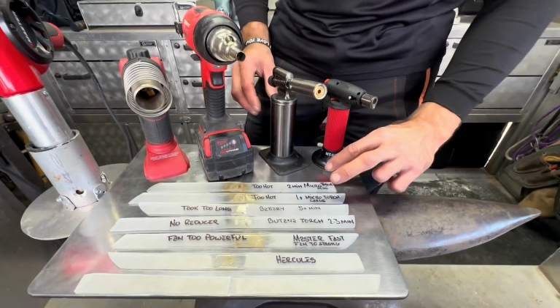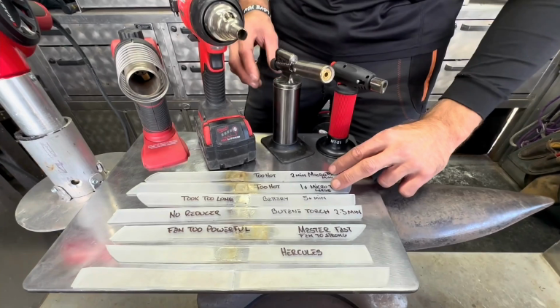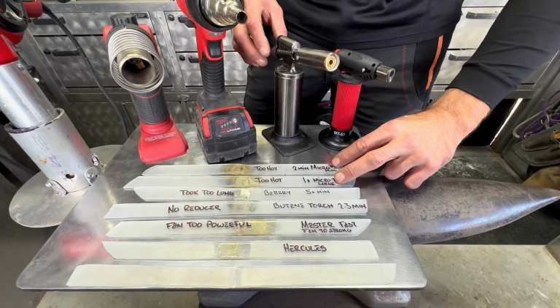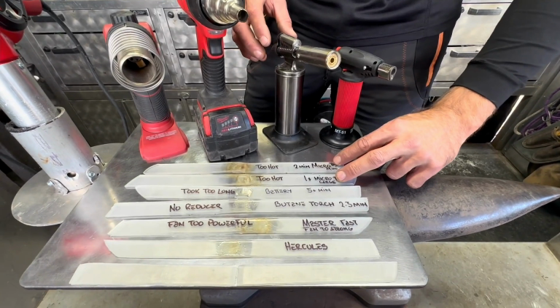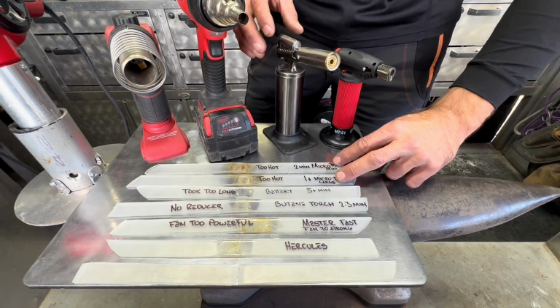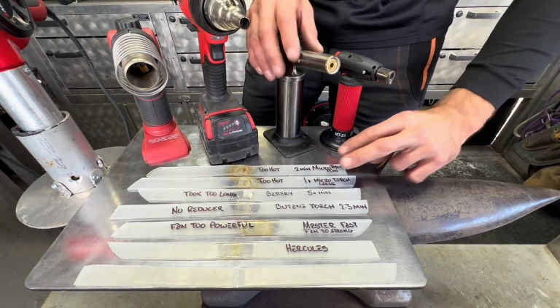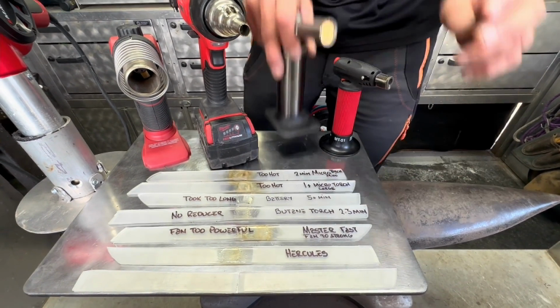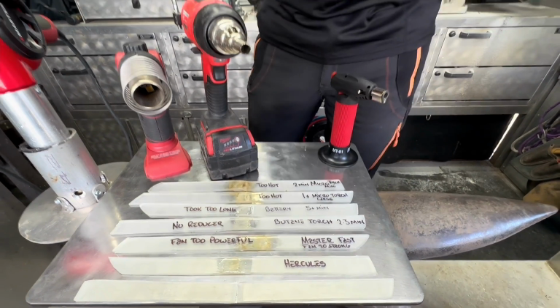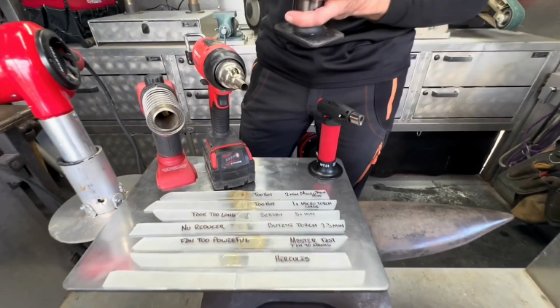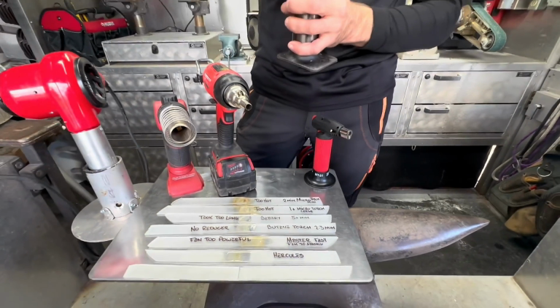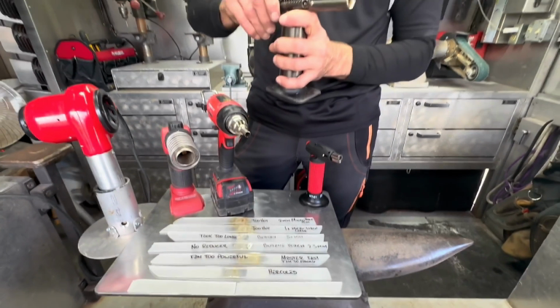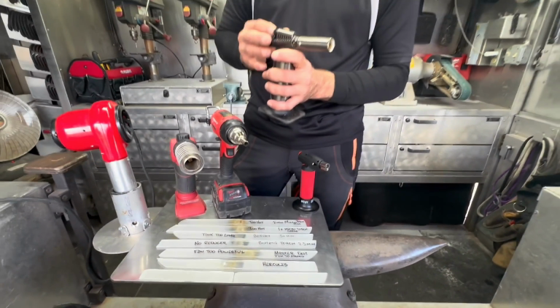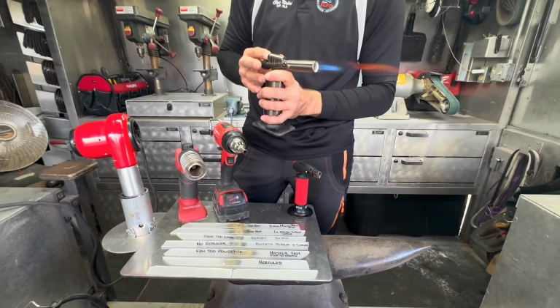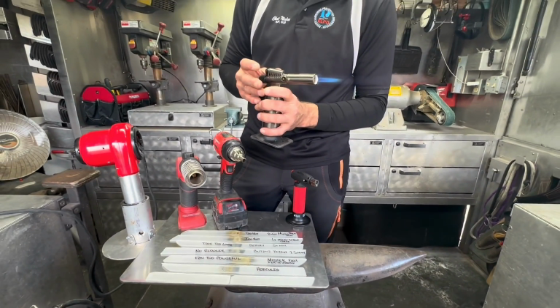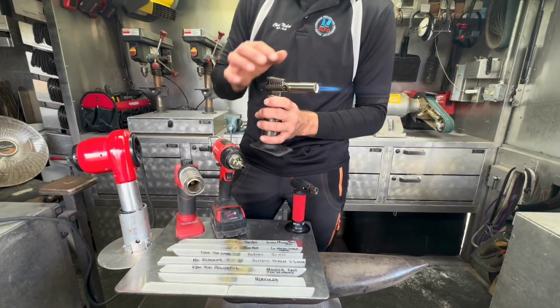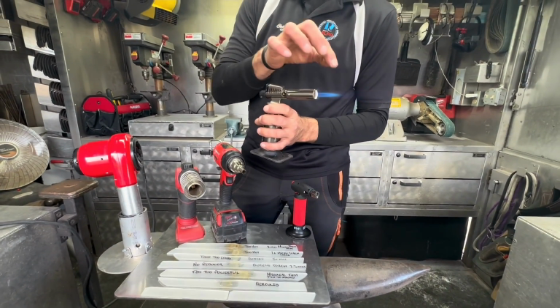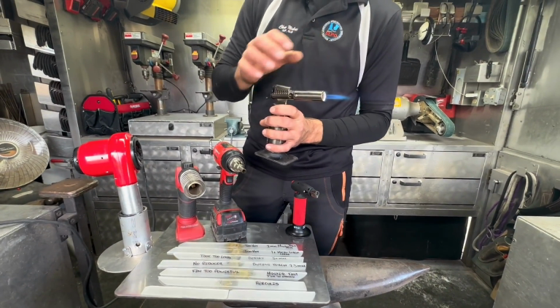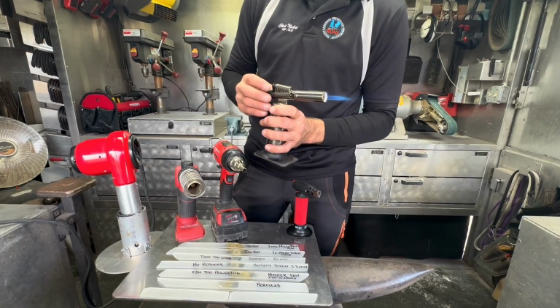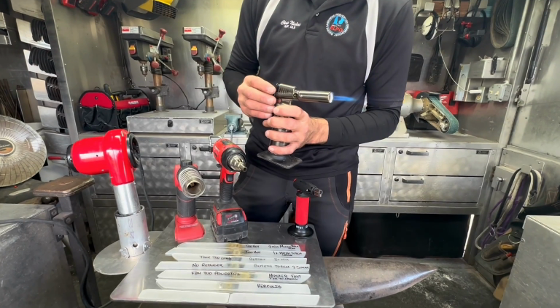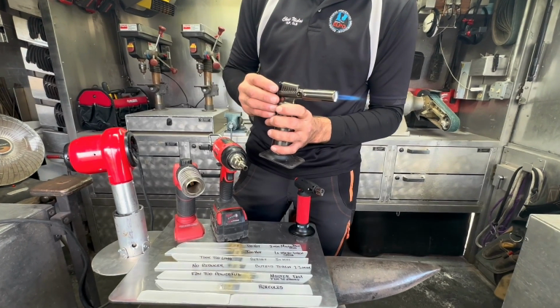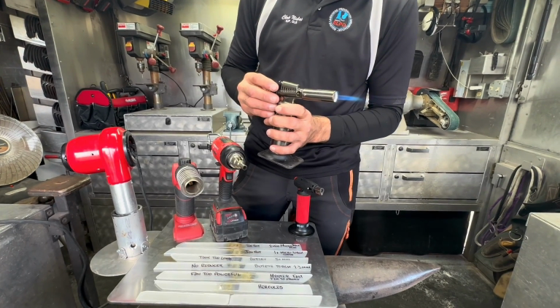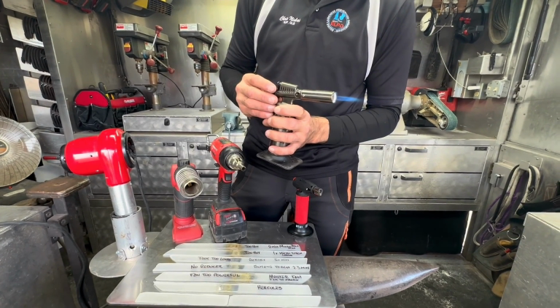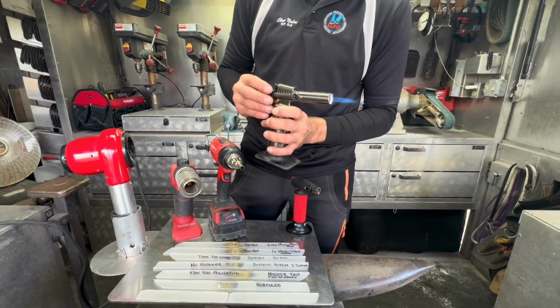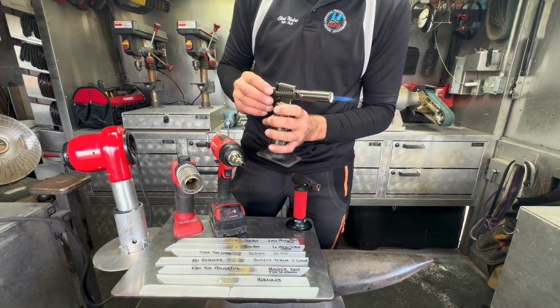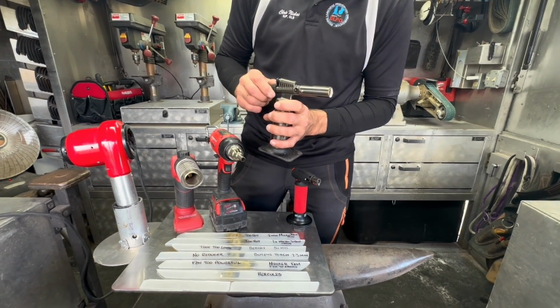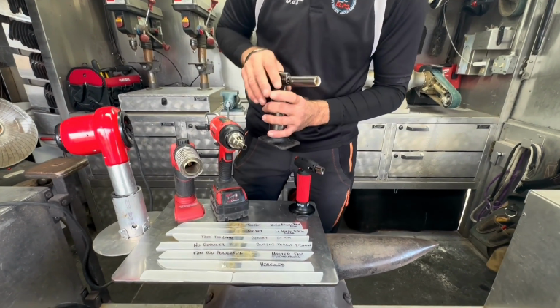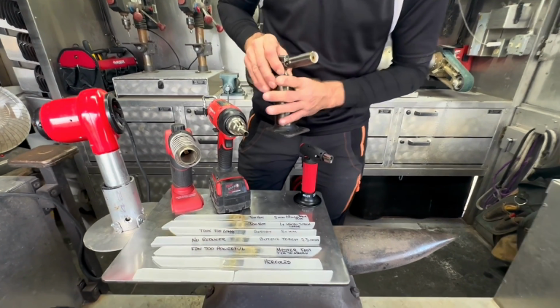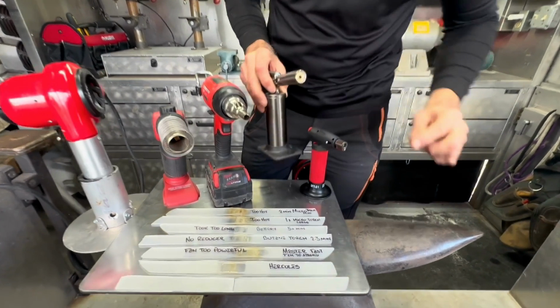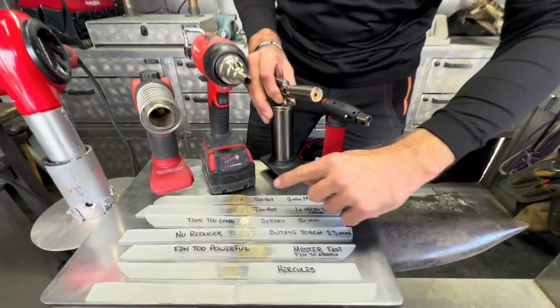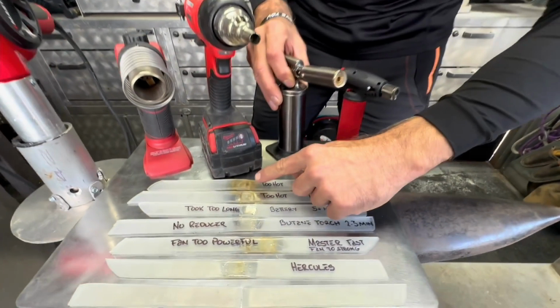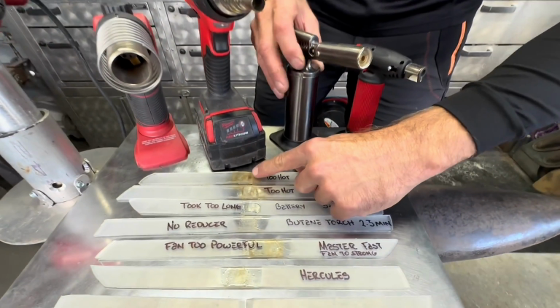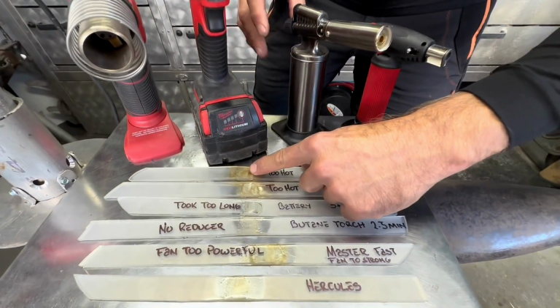These two strips at the top I welded with these micro torches. The center of the flame is around 2500 degrees and it makes it very difficult to regulate your heat.